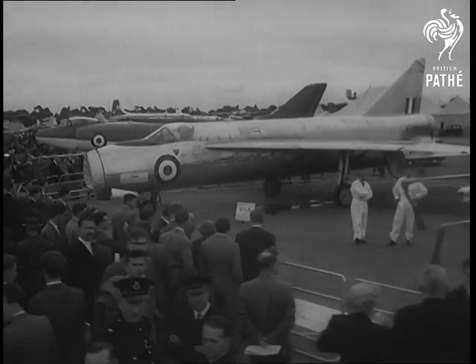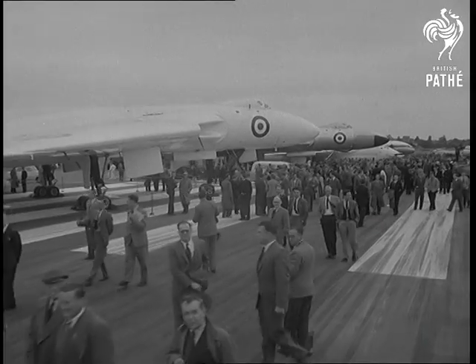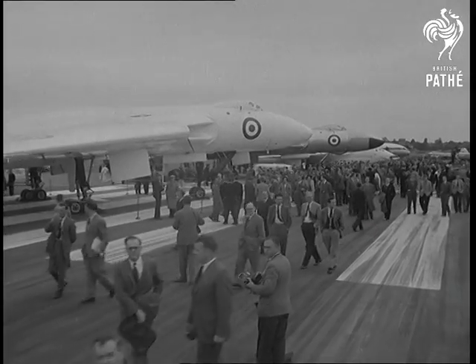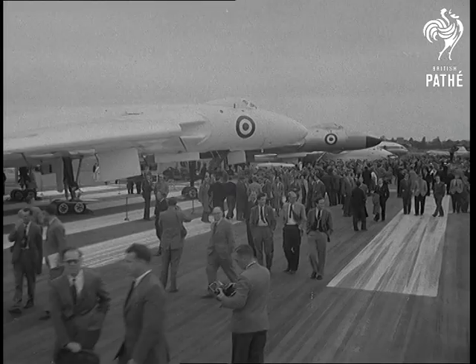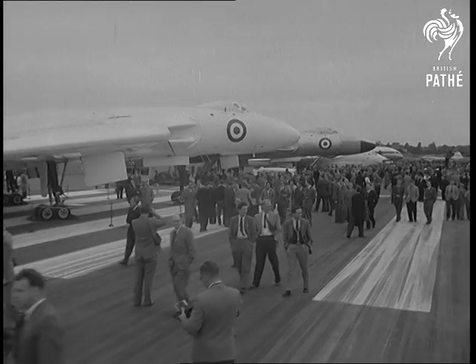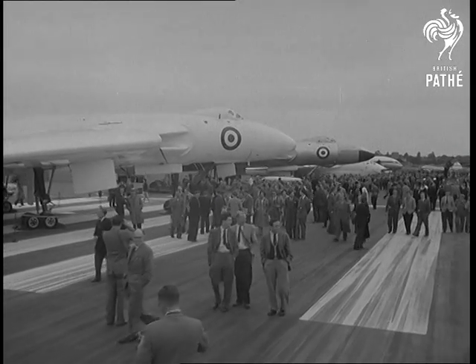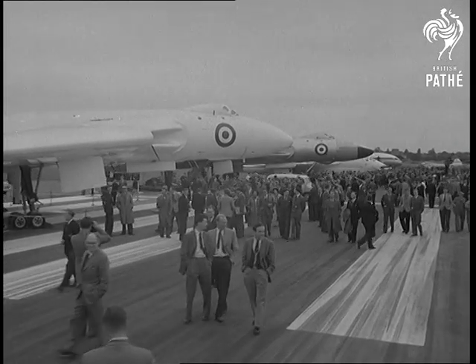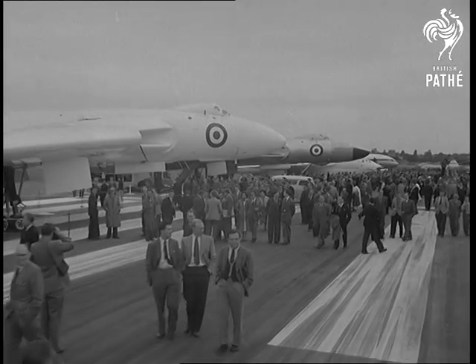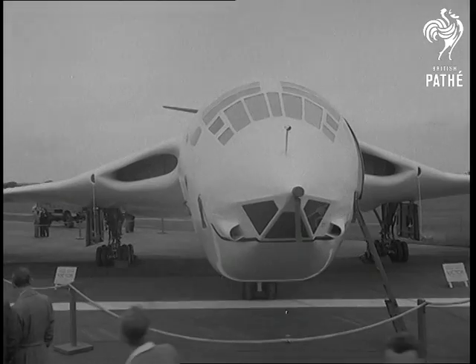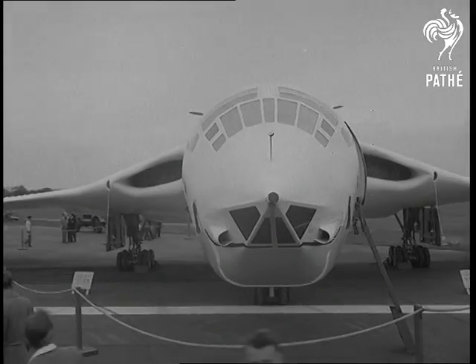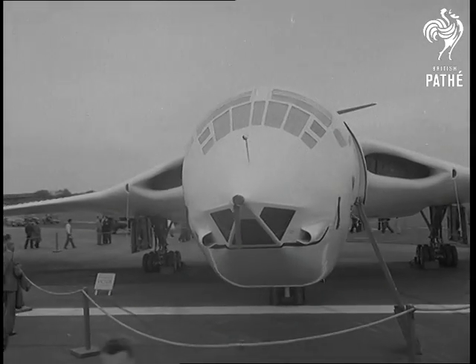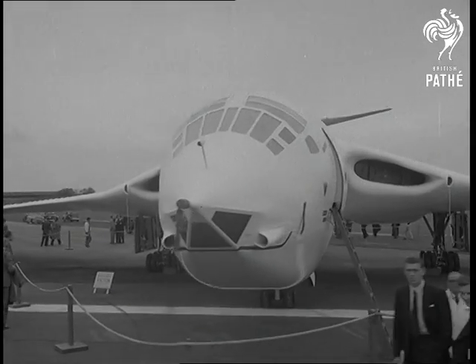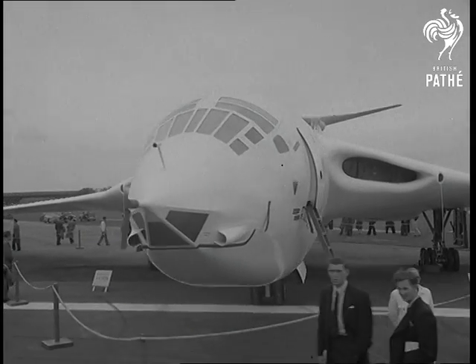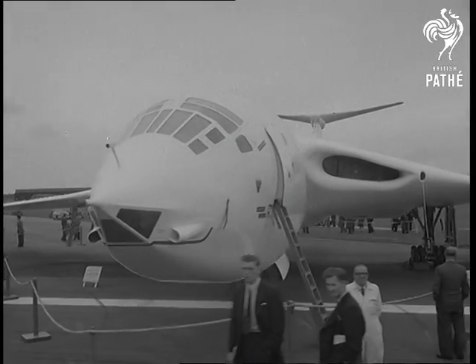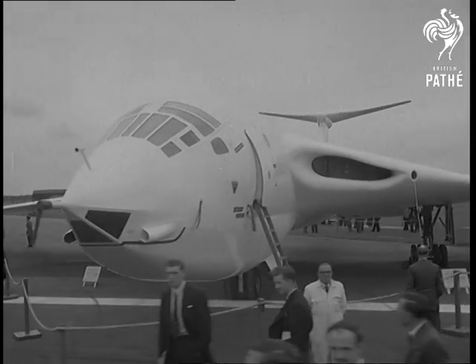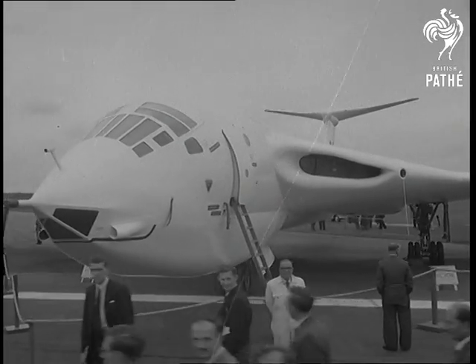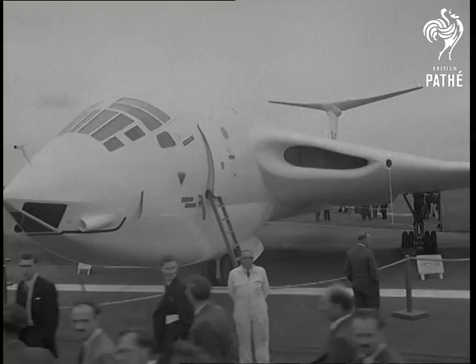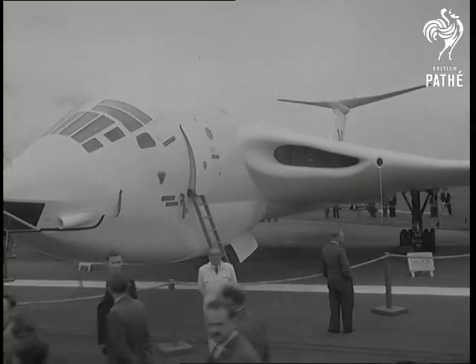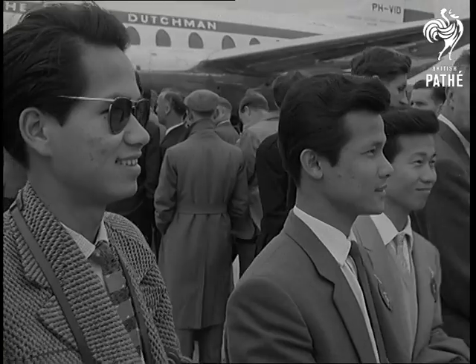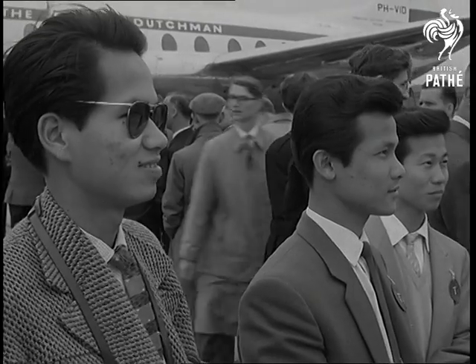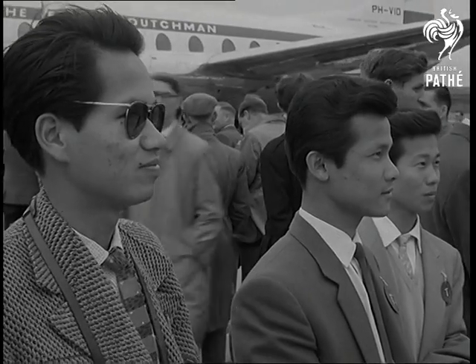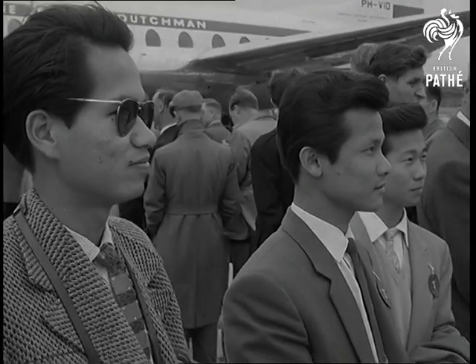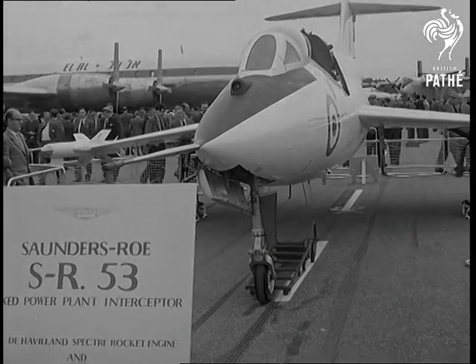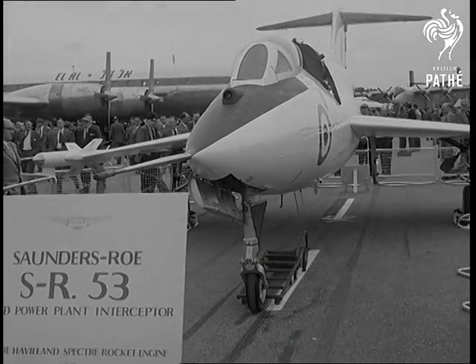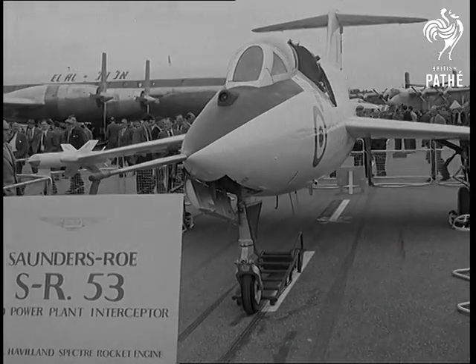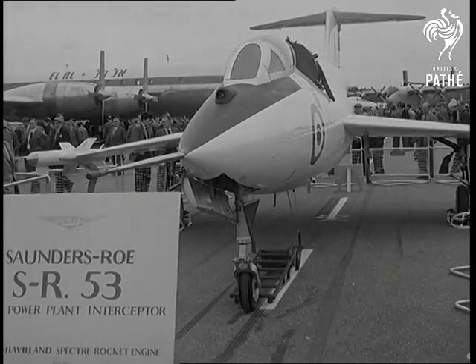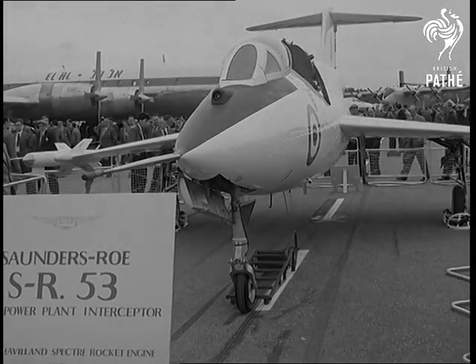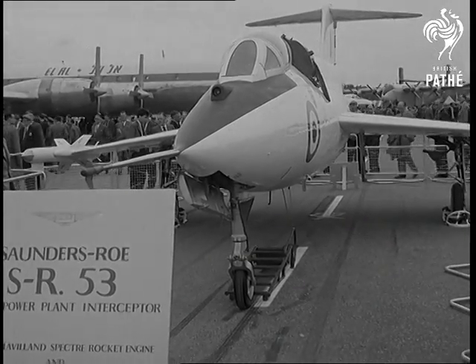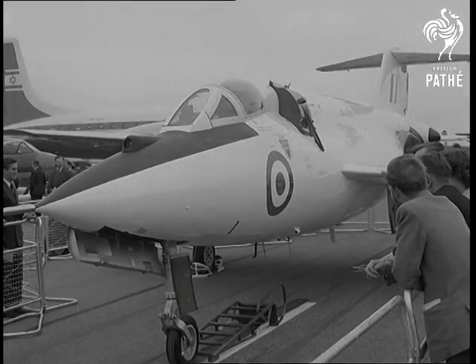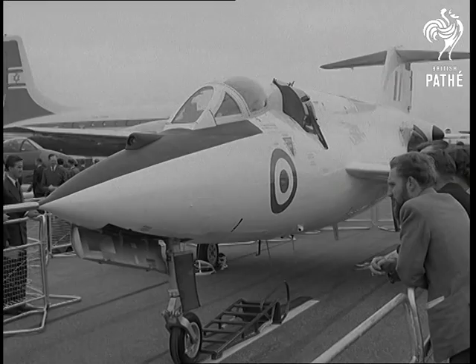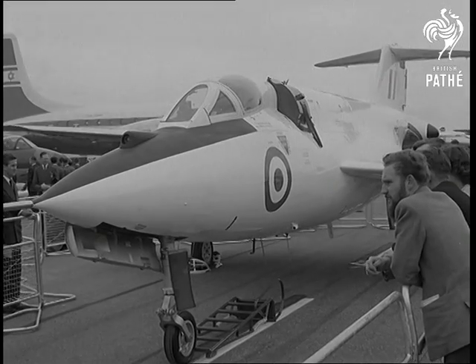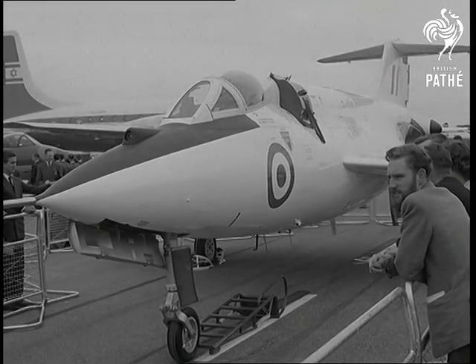All the world comes to Farnborough to see what Britain's aircraft industry has to show this year. Some planes like the V-bombers have been seen before, but there's great interest in the new Saunders-Roe SR53 fighter with its jet and rocket engines.